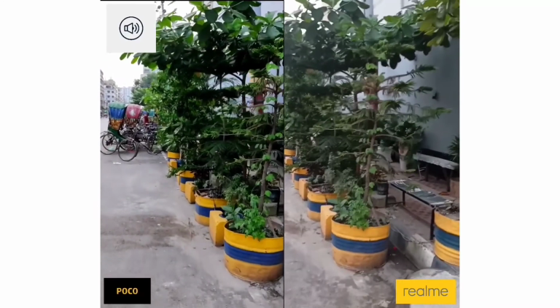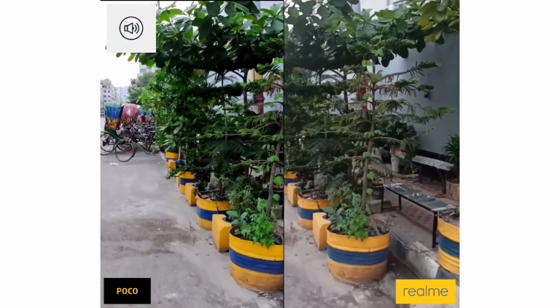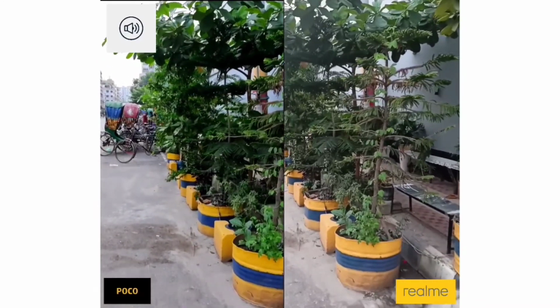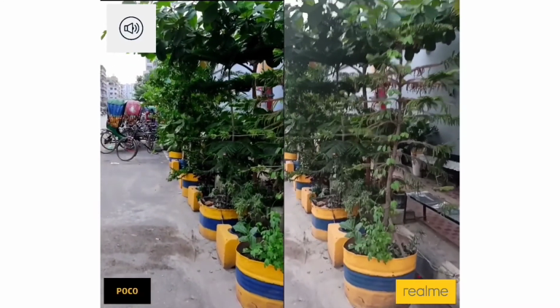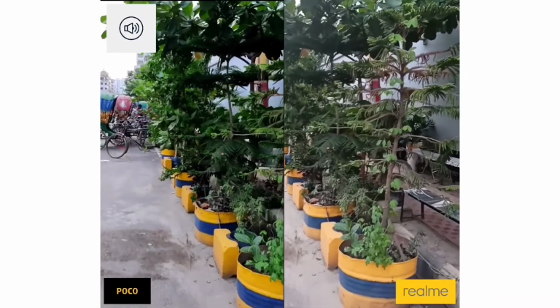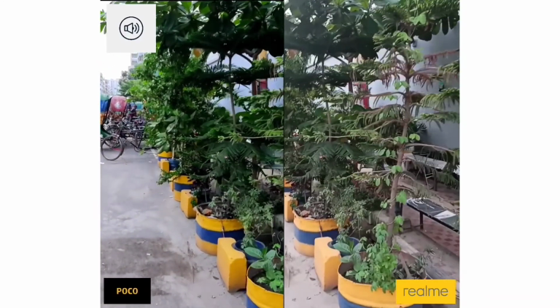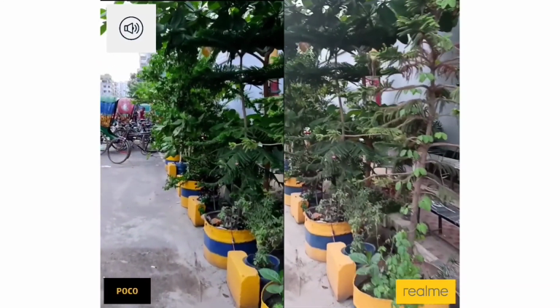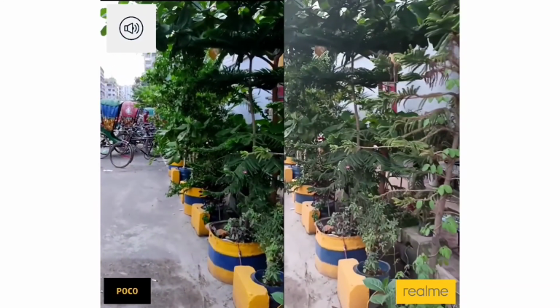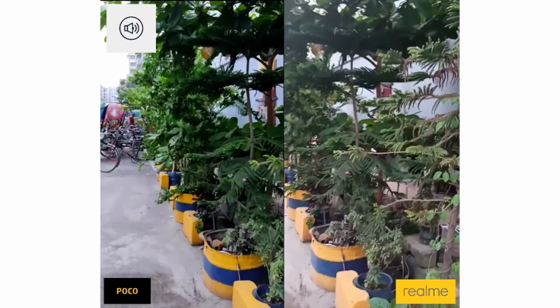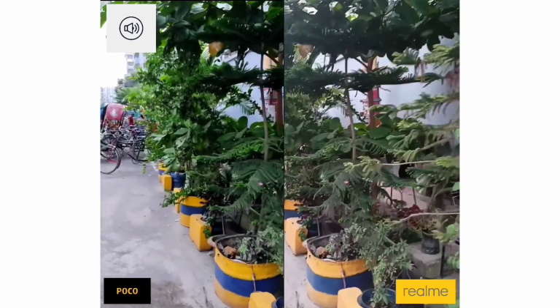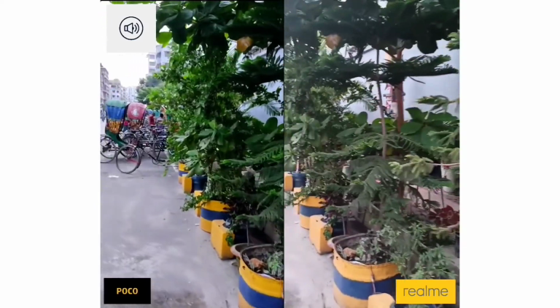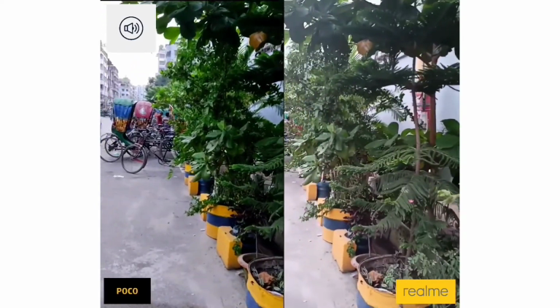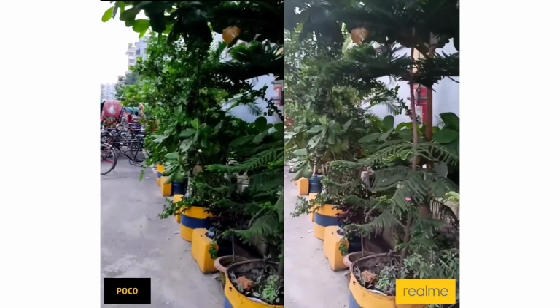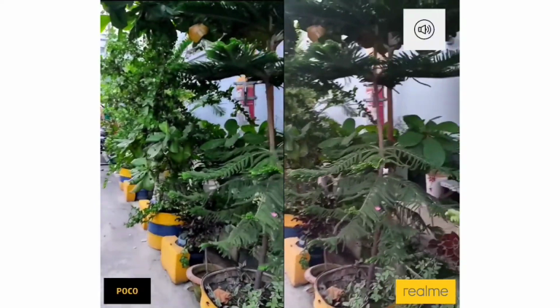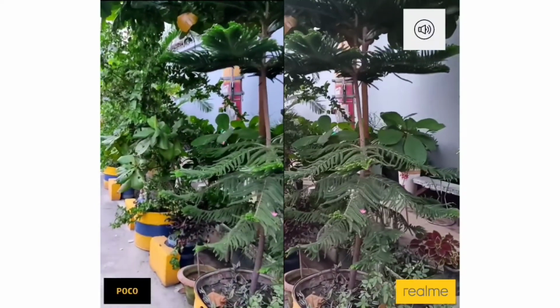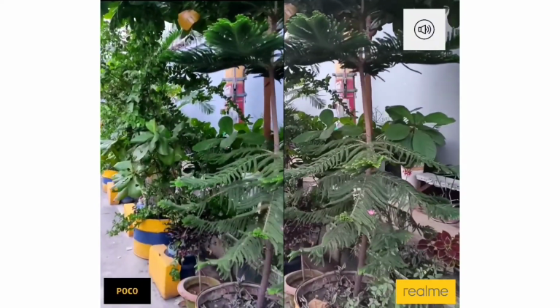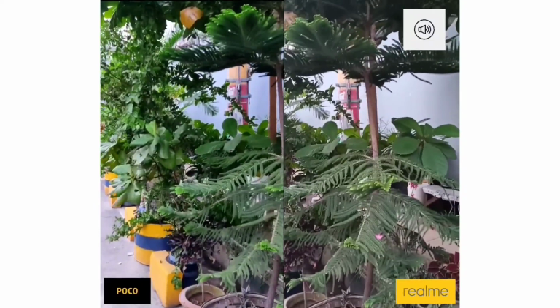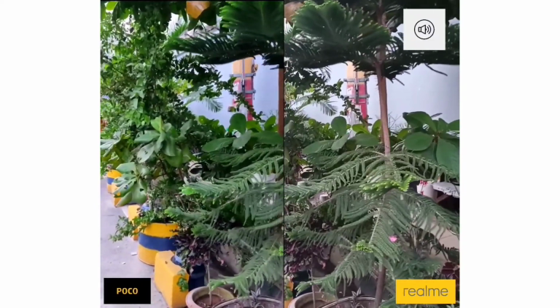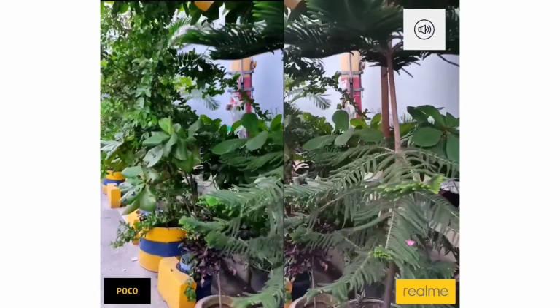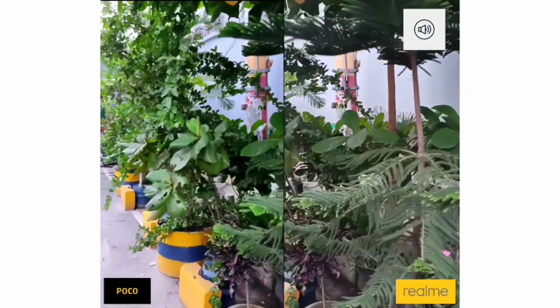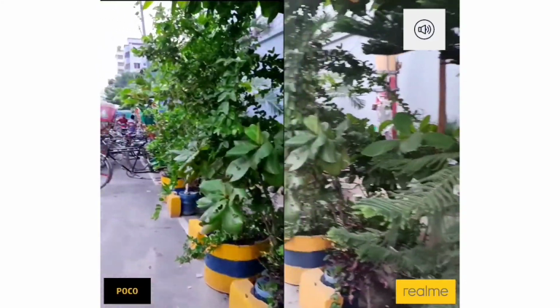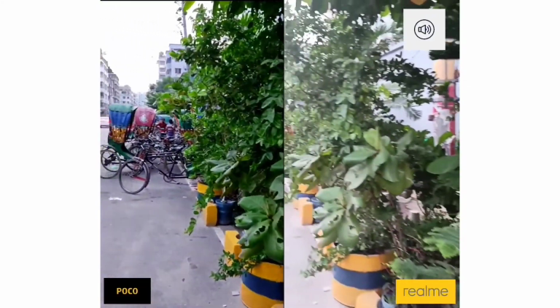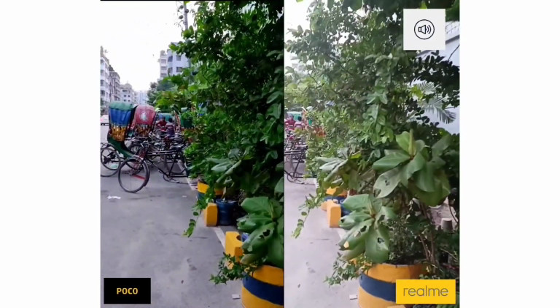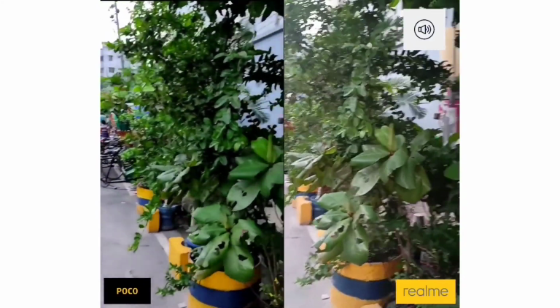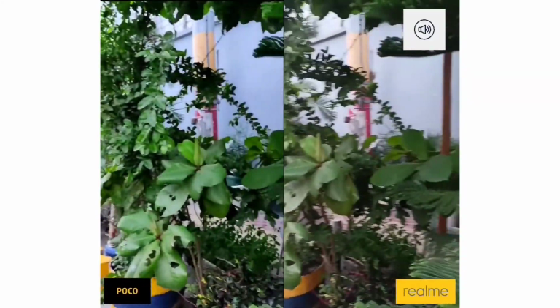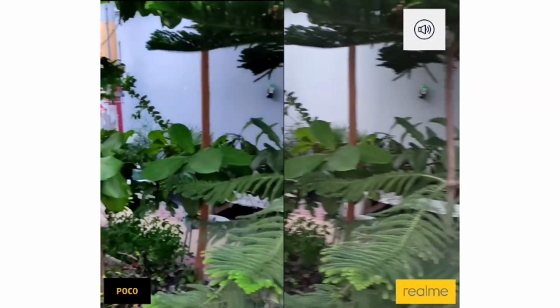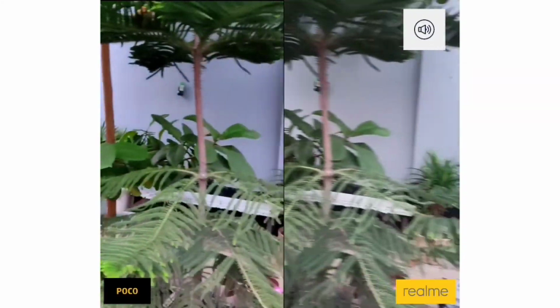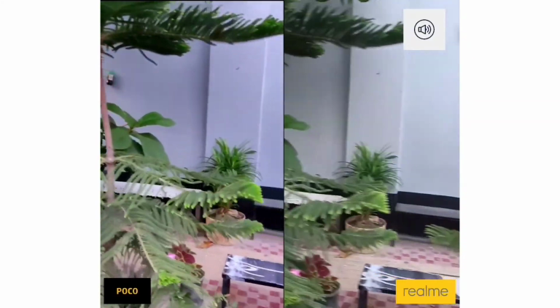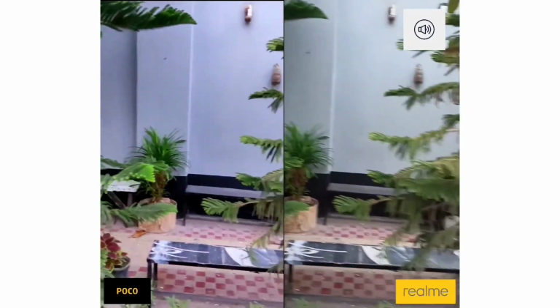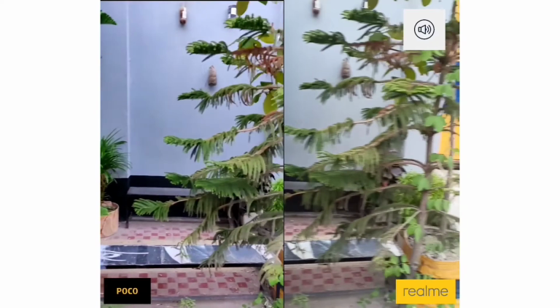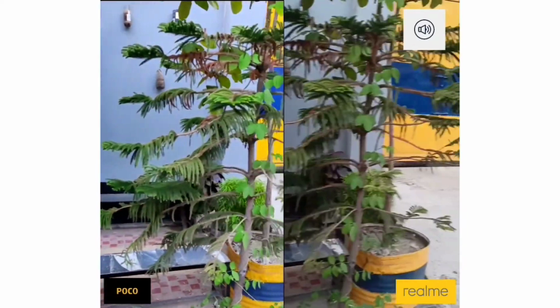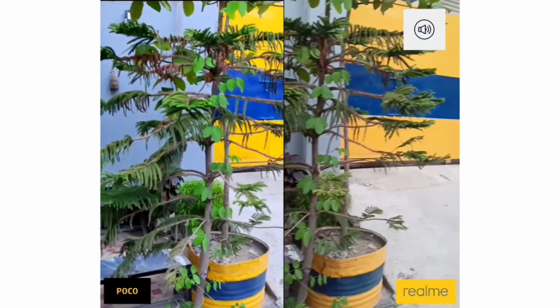You guys can understand the stabilization and the video quality — I'm recording this in 1080p at 30 frames per second. I'll switch between the mics so you guys can understand the audio difference better.